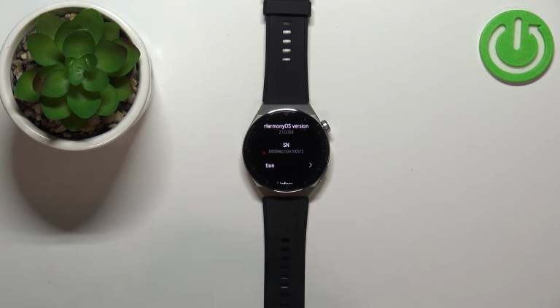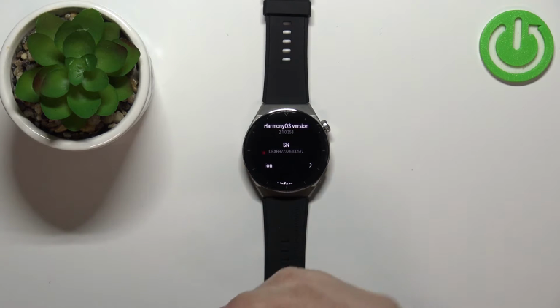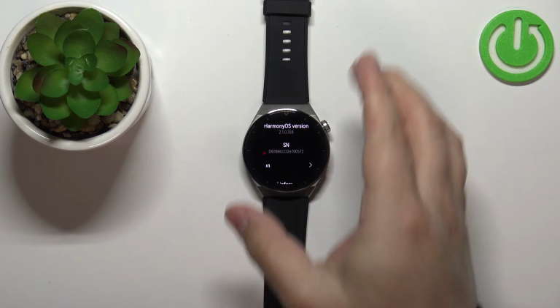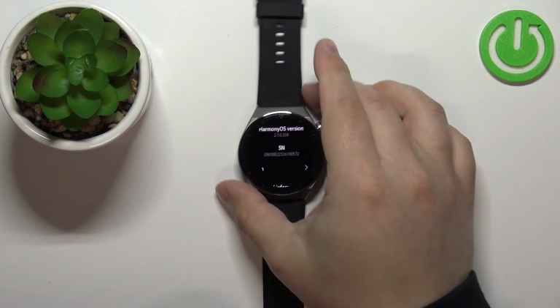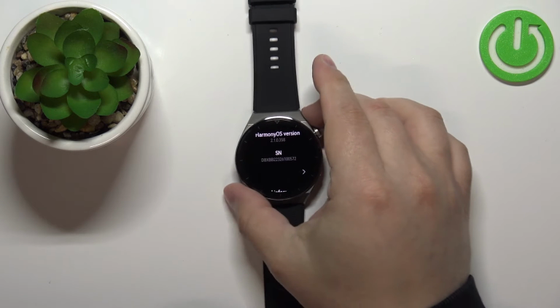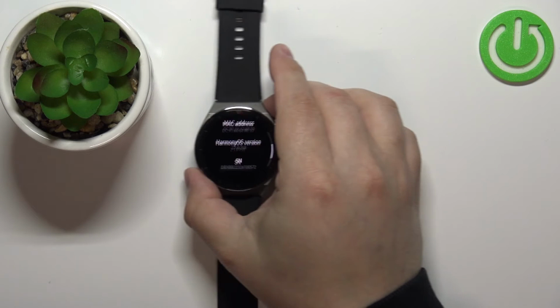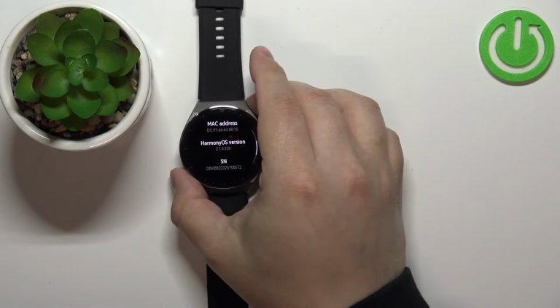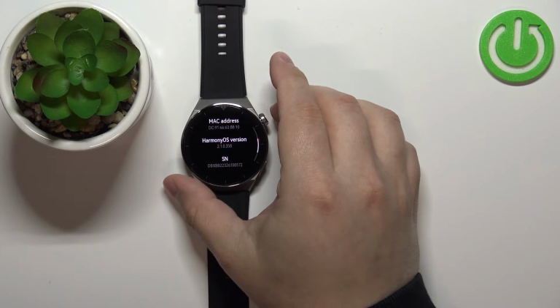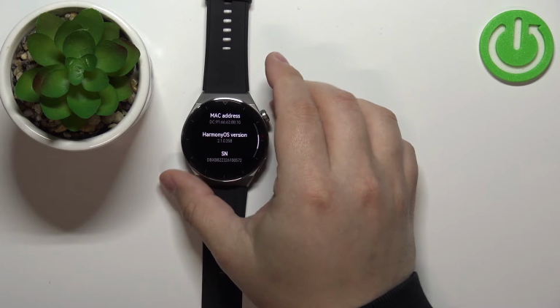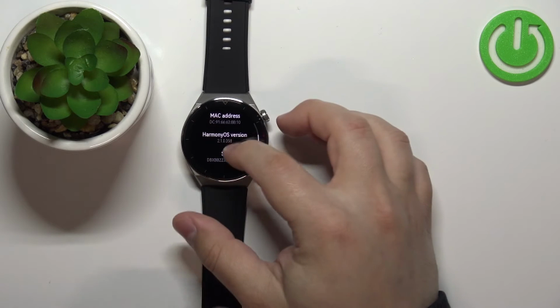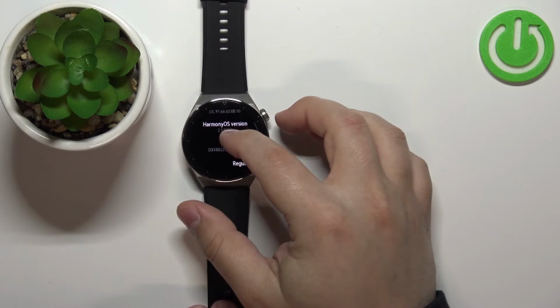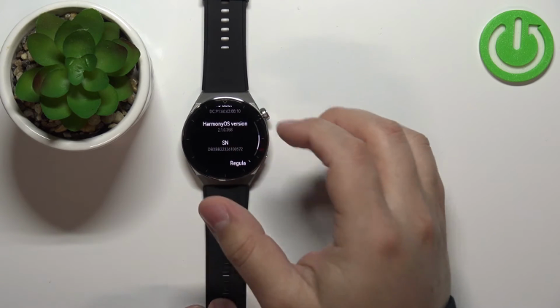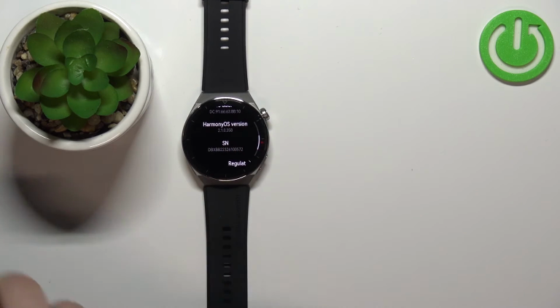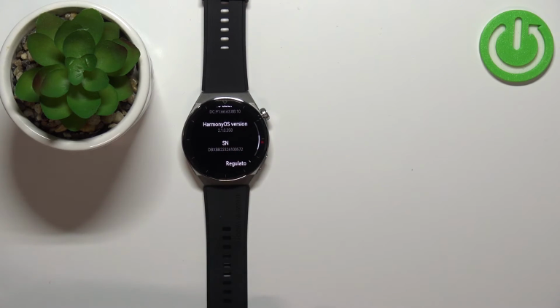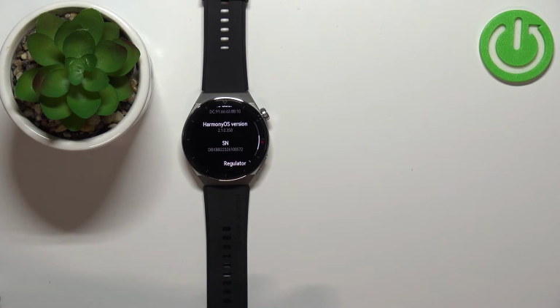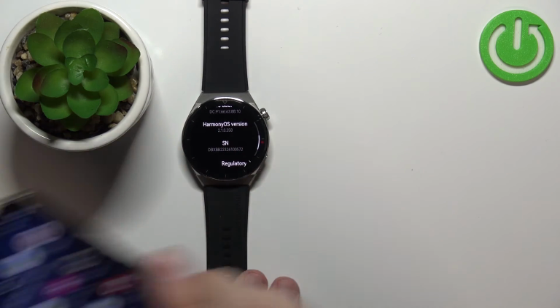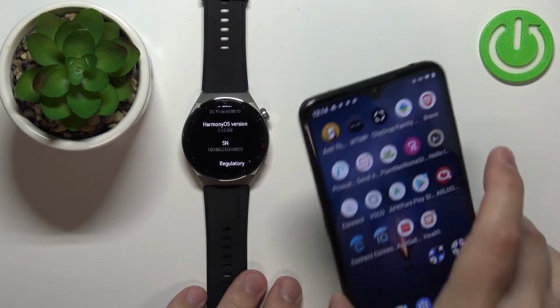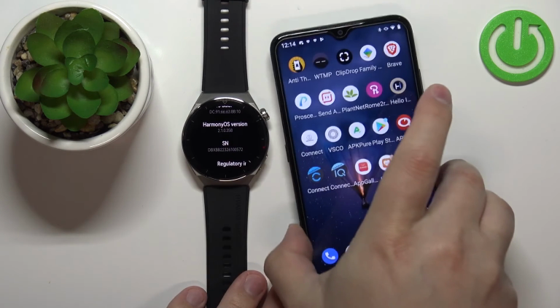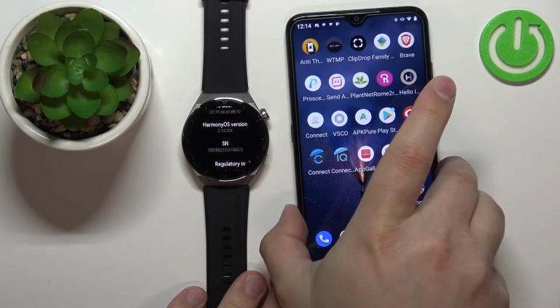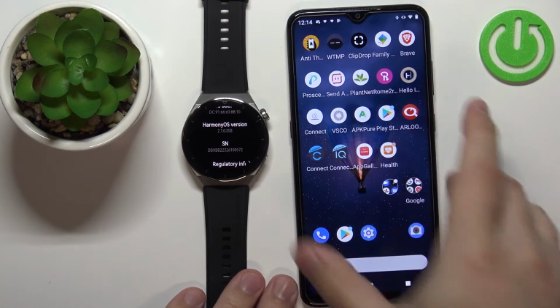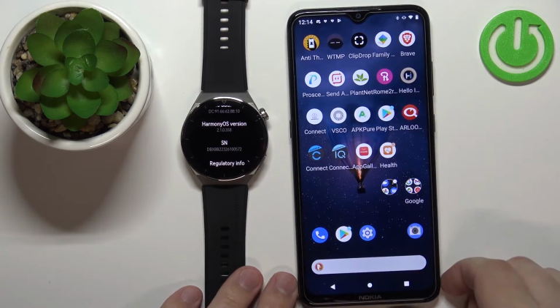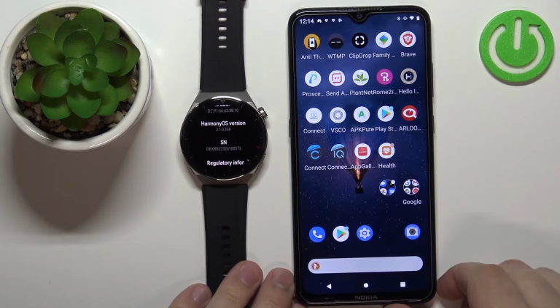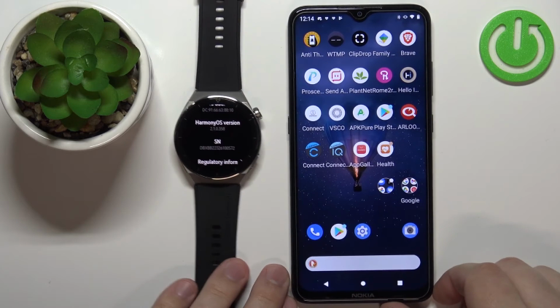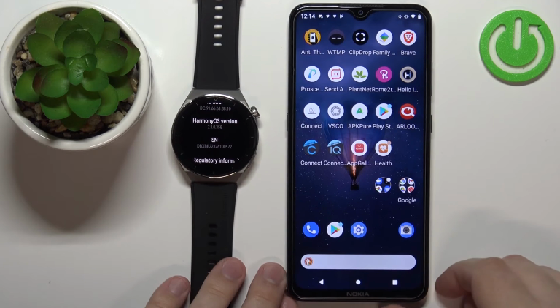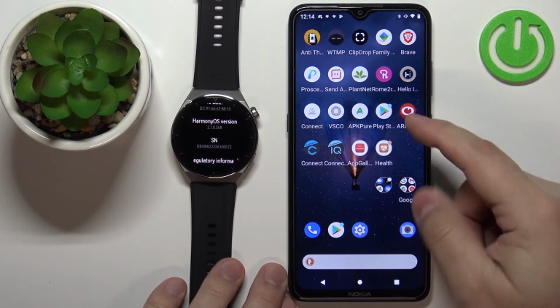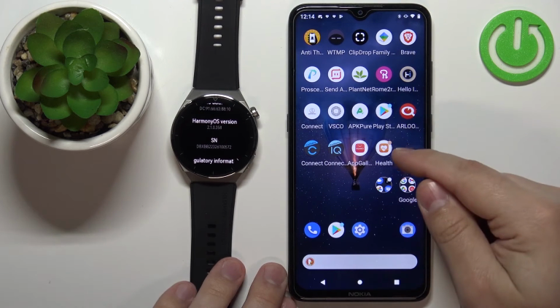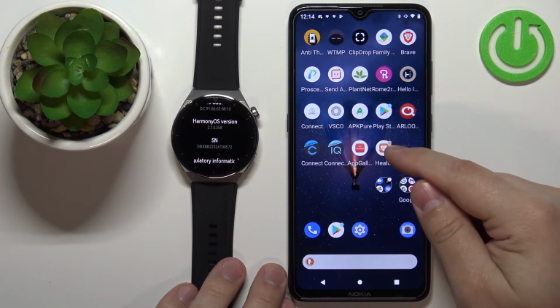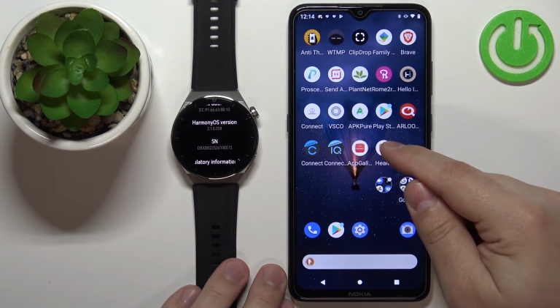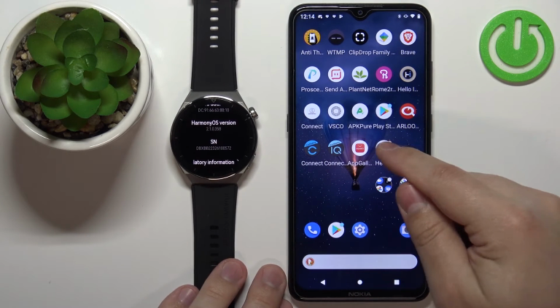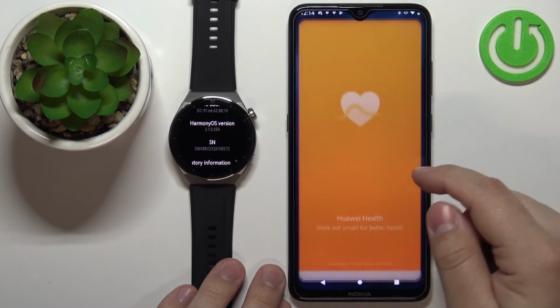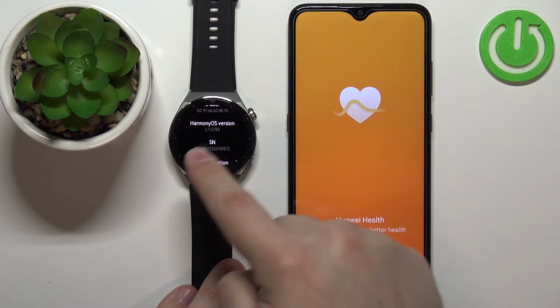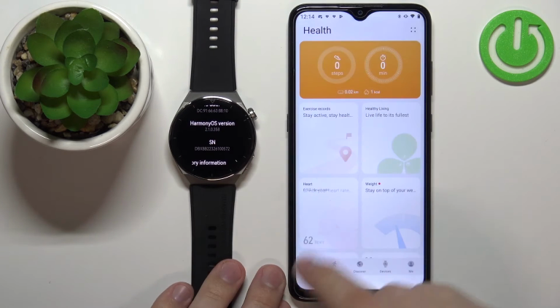If your watch is paired with a phone, you can also check the serial number via the Huawei Health phone application. So I'm gonna bring my phone right here and open the Huawei Health application on the phone that is paired with our watch.